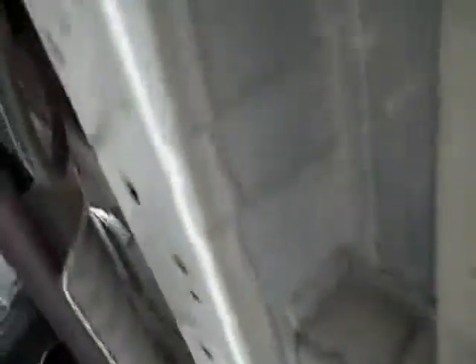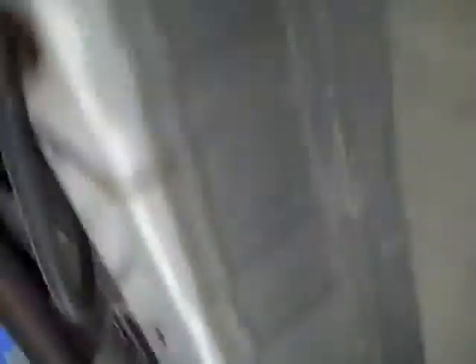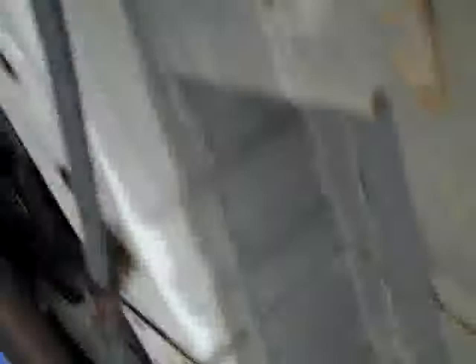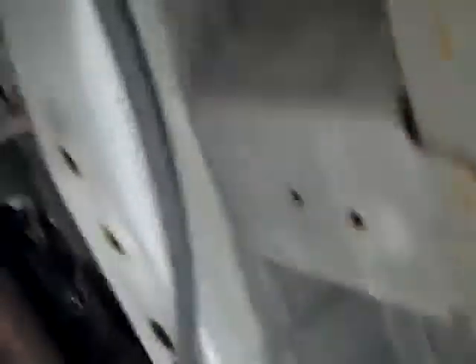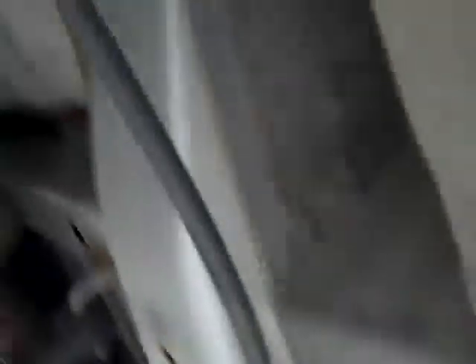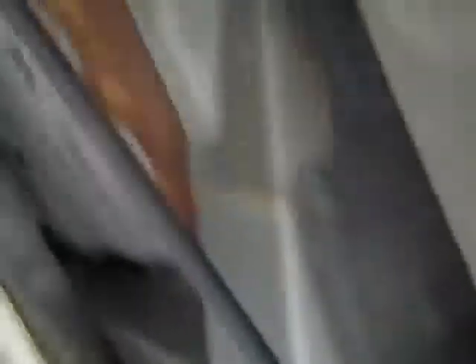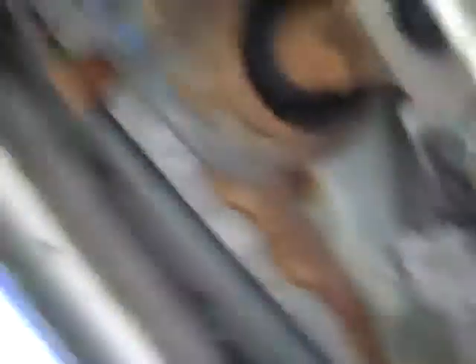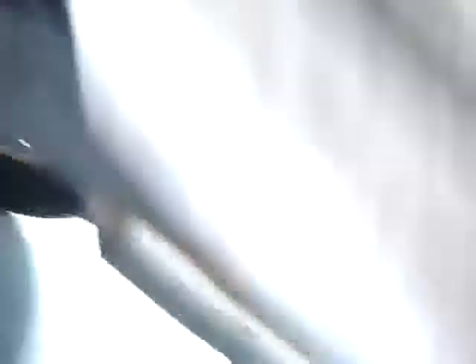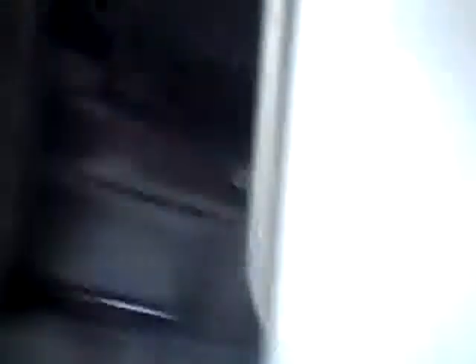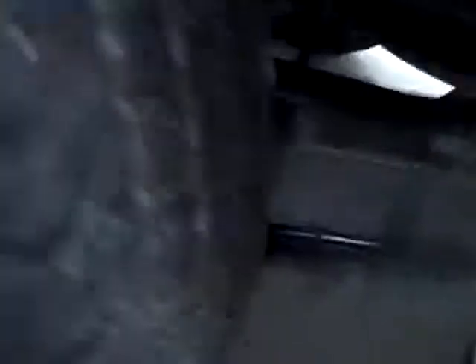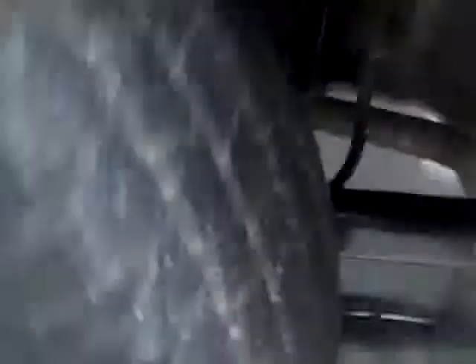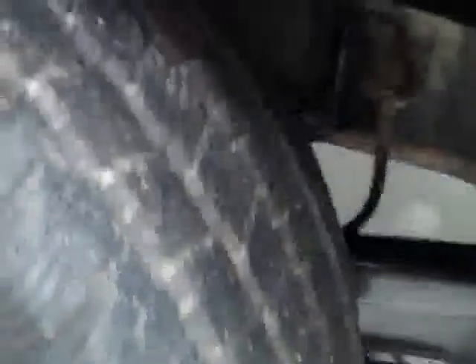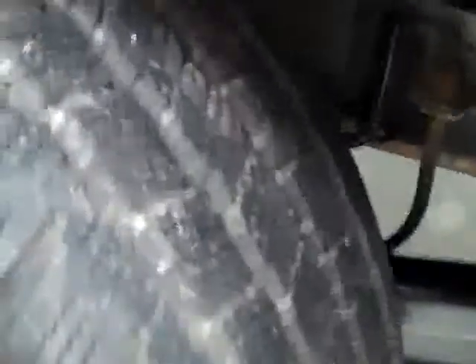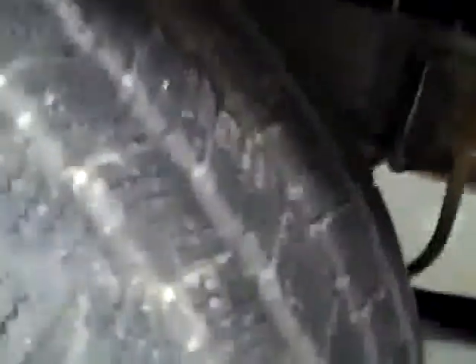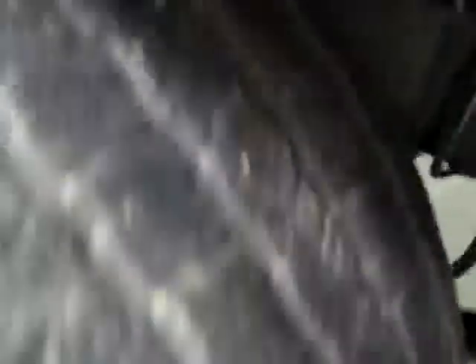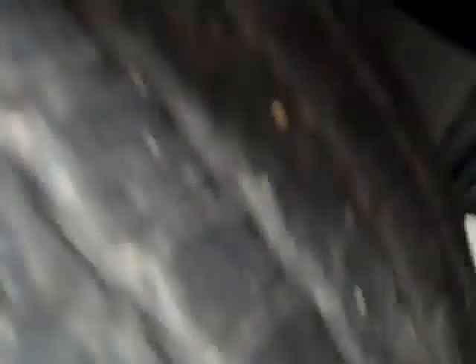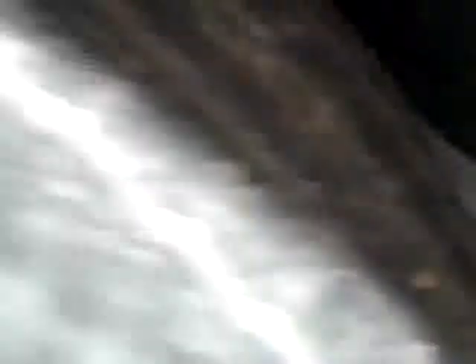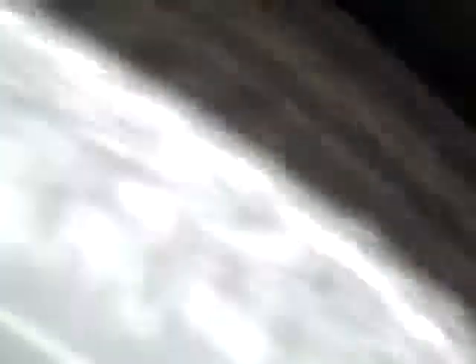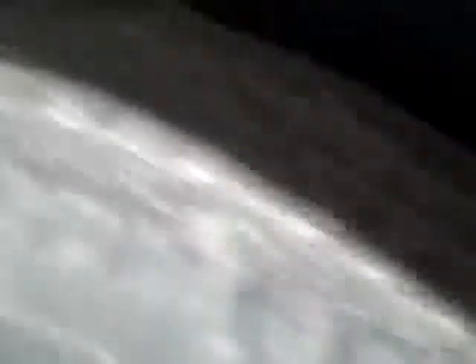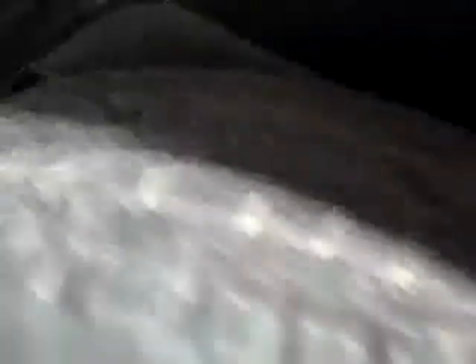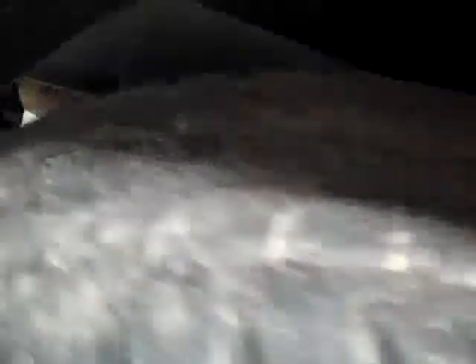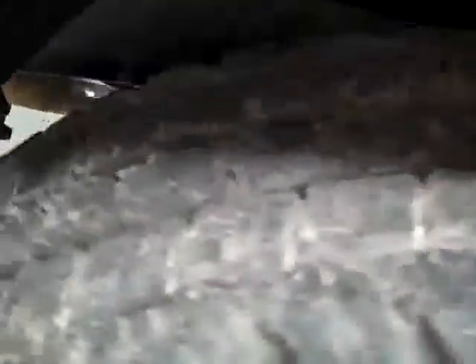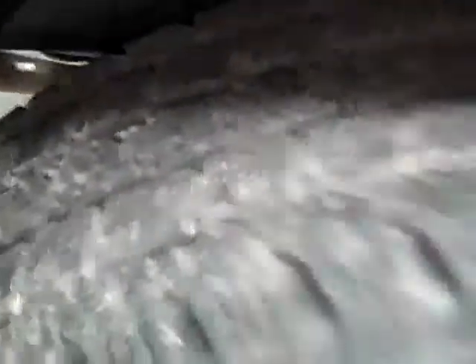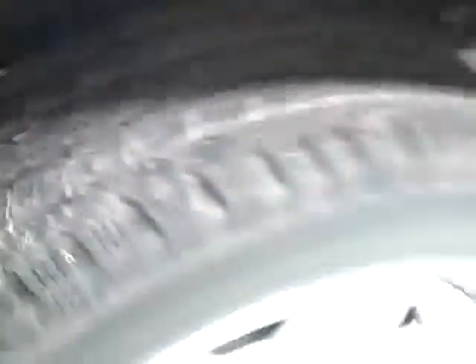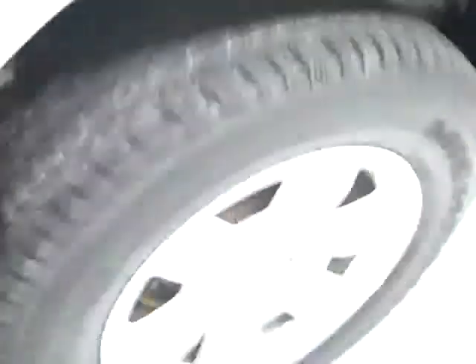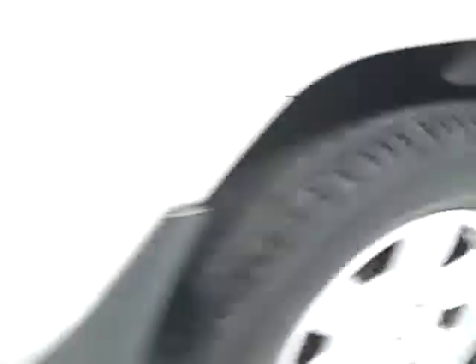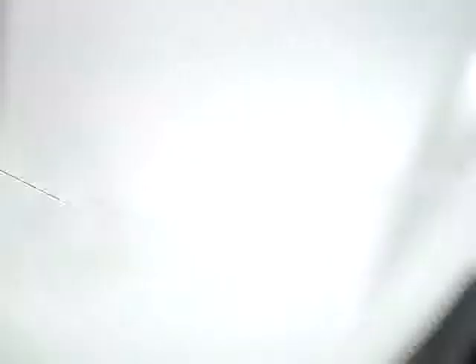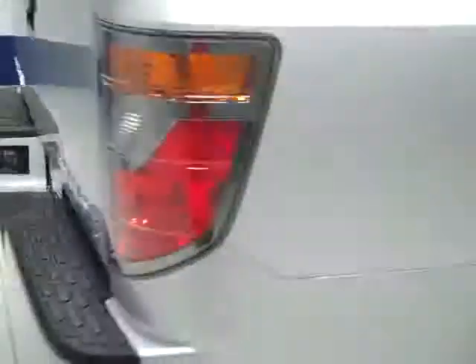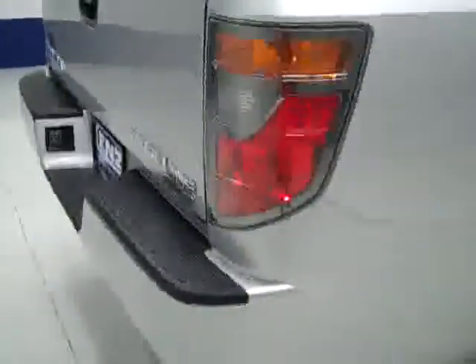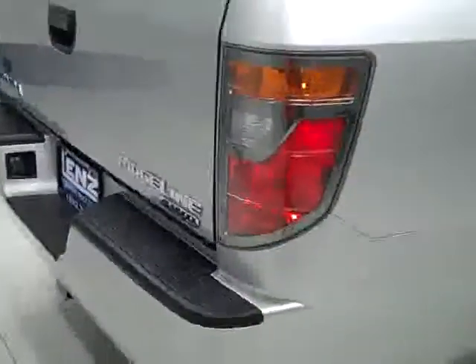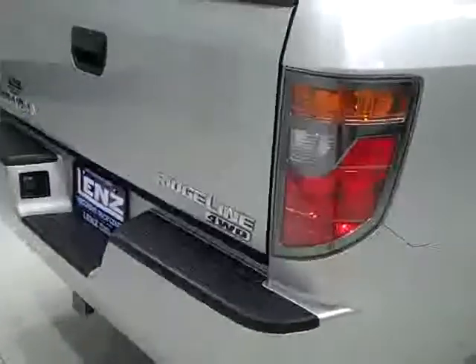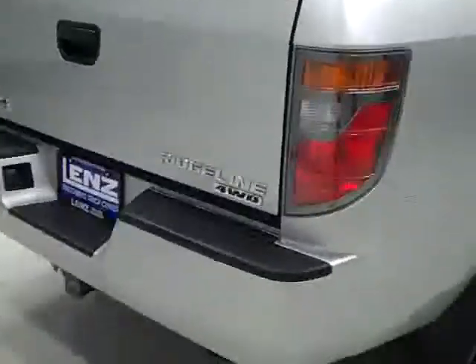Underbody looks very clean. Just a hint of surface corrosion, which is perfectly normal. Back tires look like they've got just as much tread as the fronts.